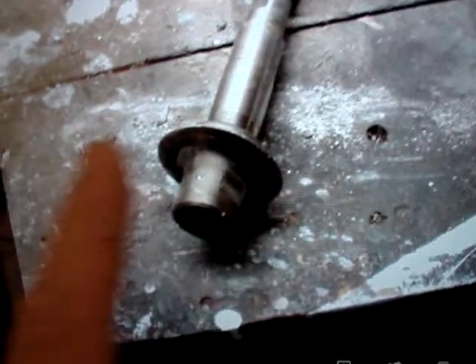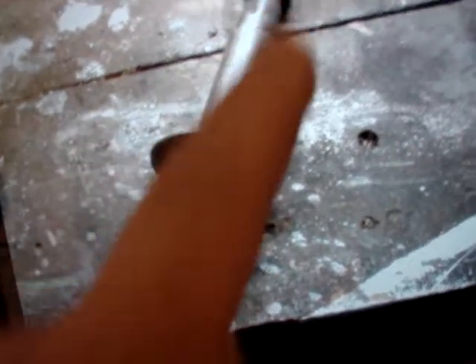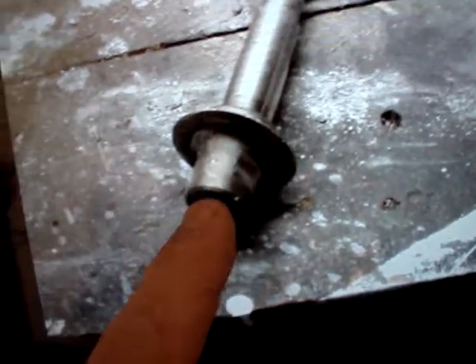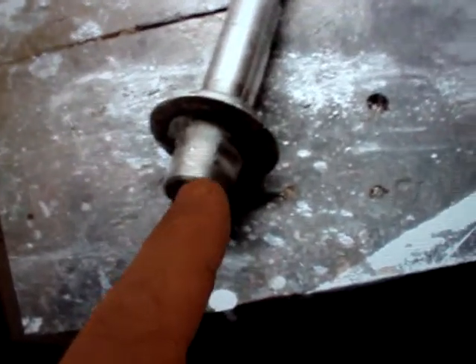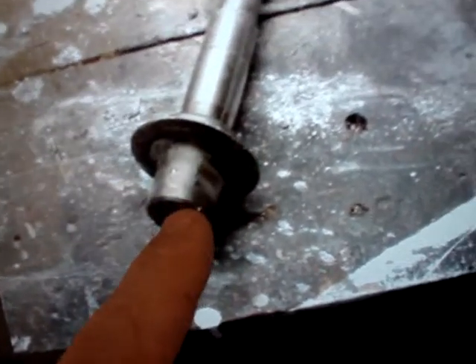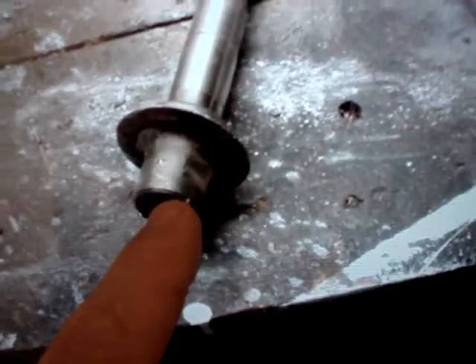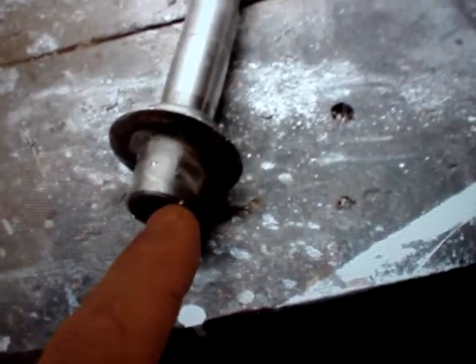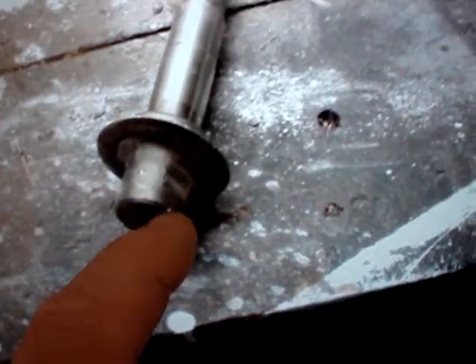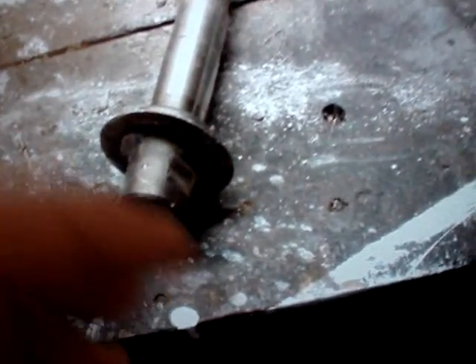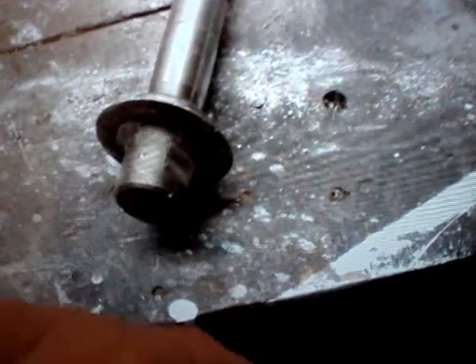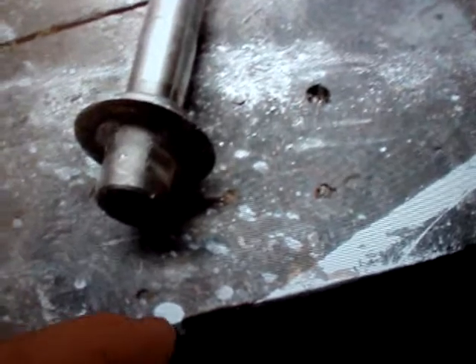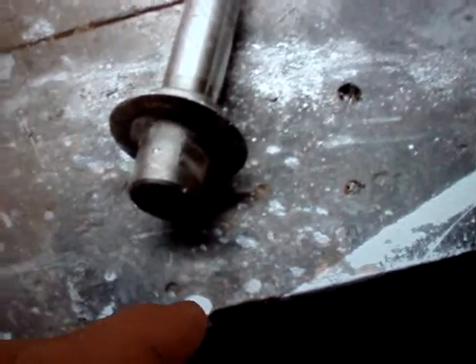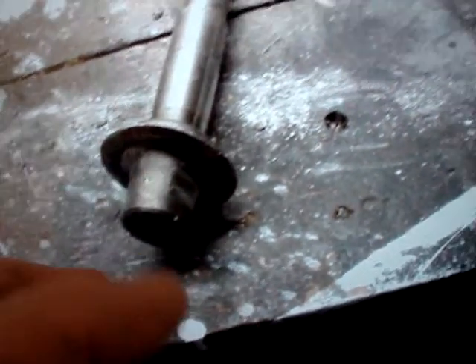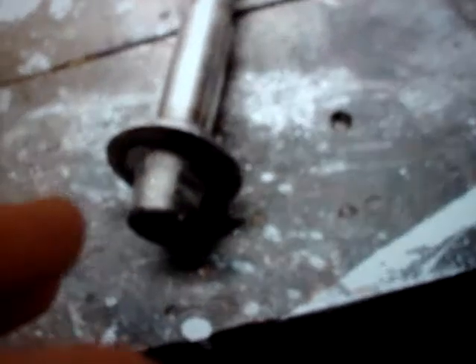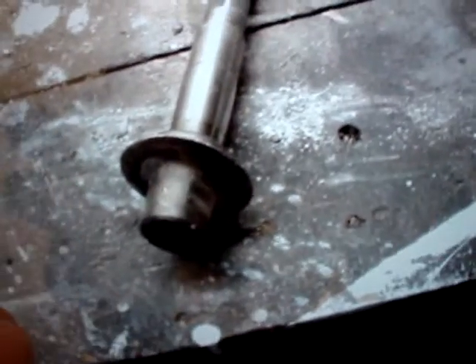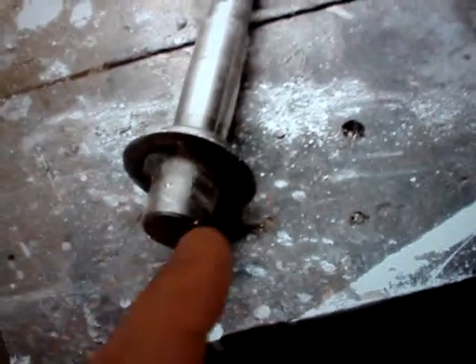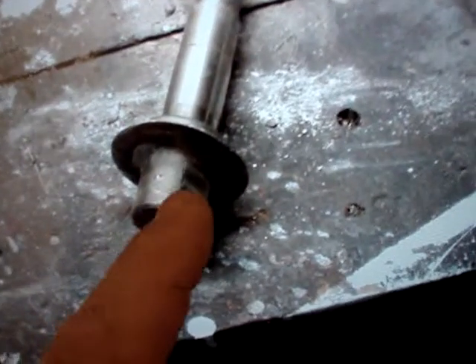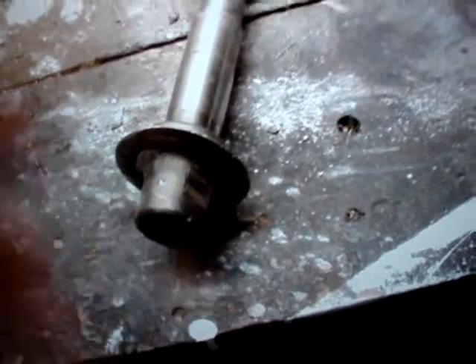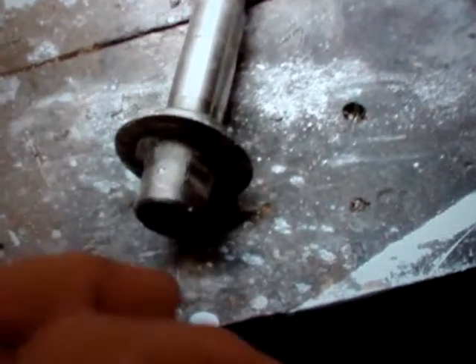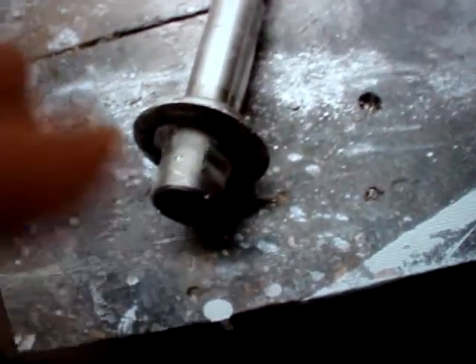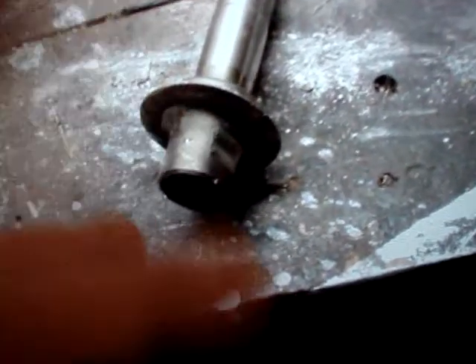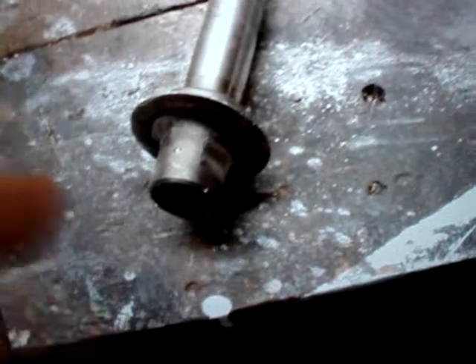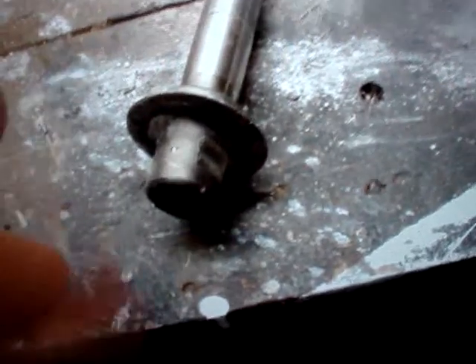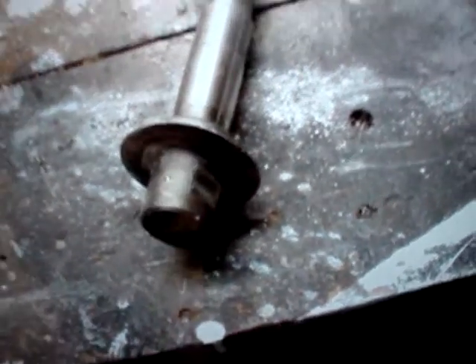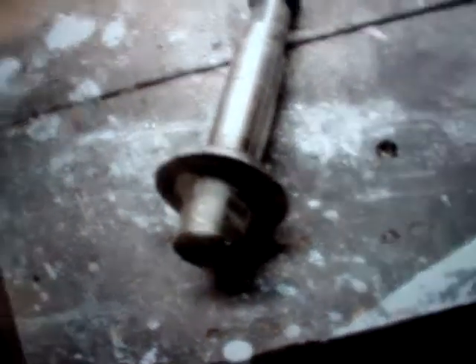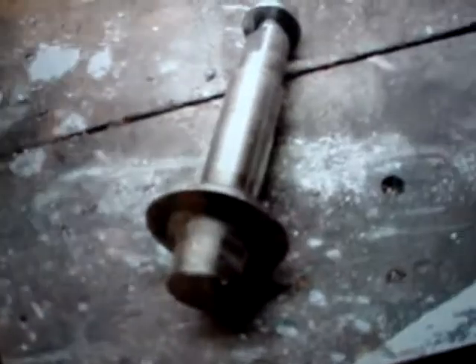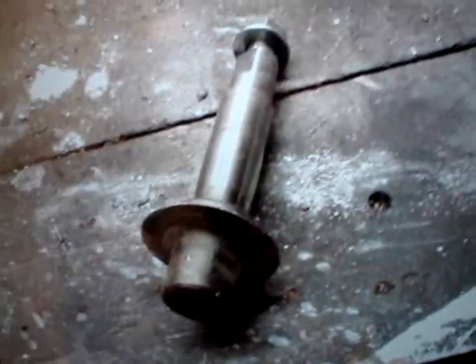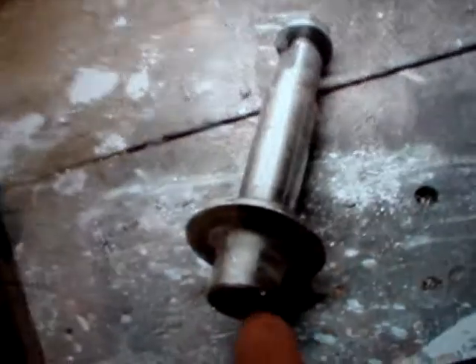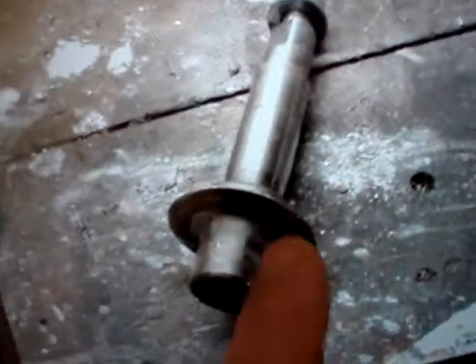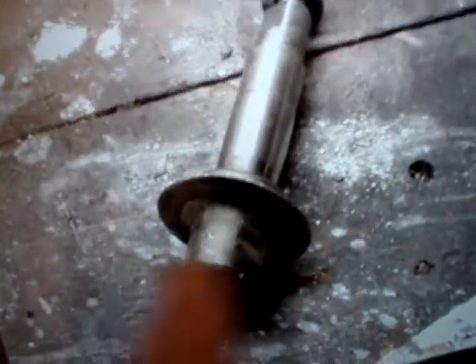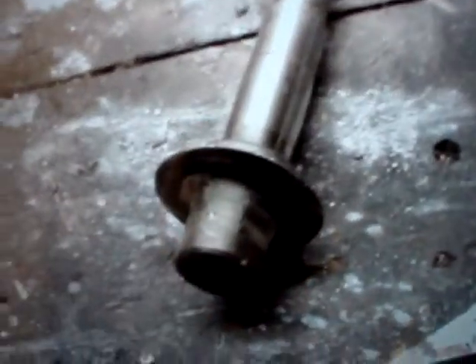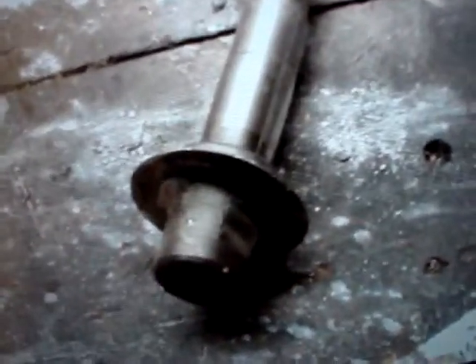It's just a steel shaft. Luckily the steel goes all the way through the bottom, and then it looks like maybe this is put into molten aluminum, and then it hardens — and you can see they're square here so it doesn't fall out.